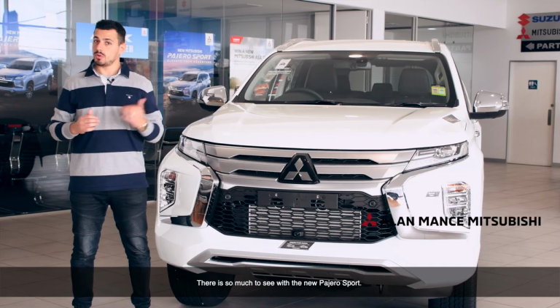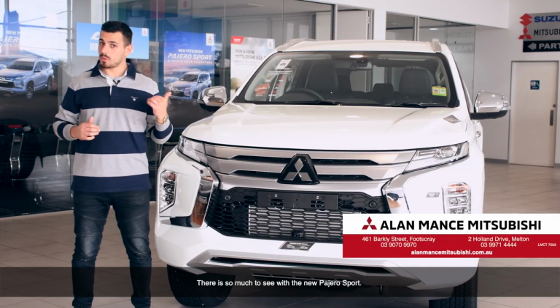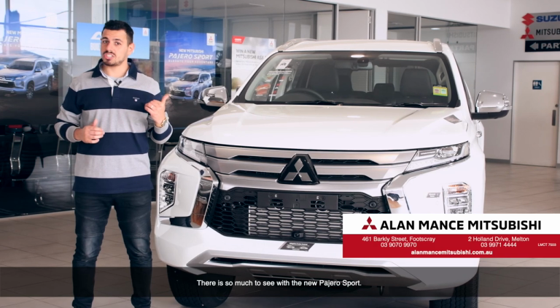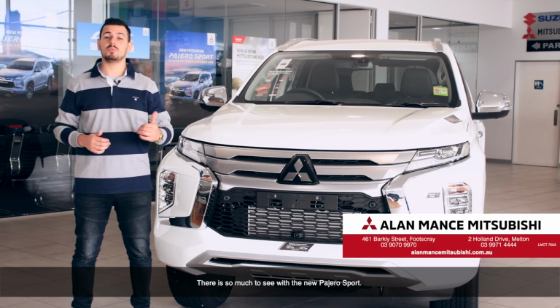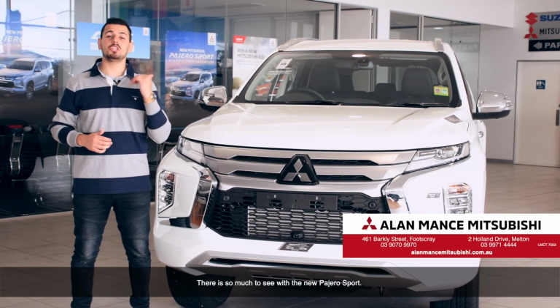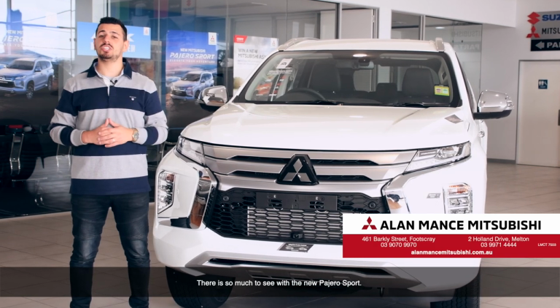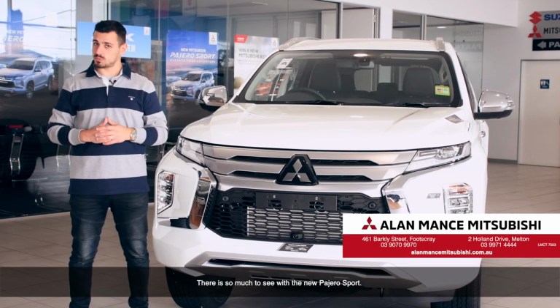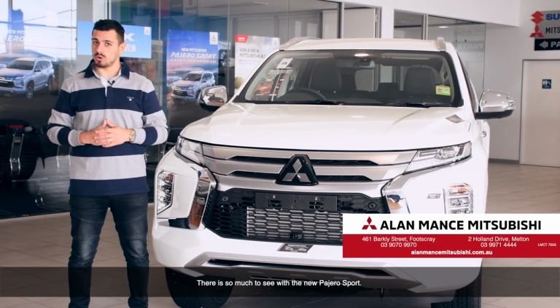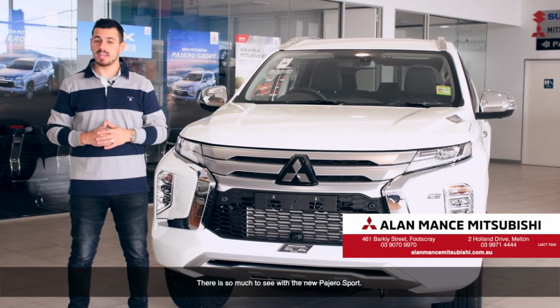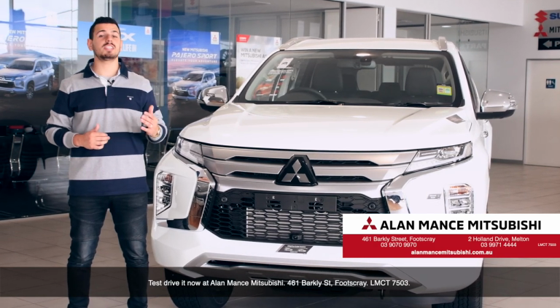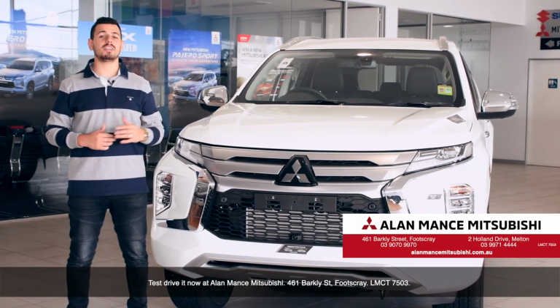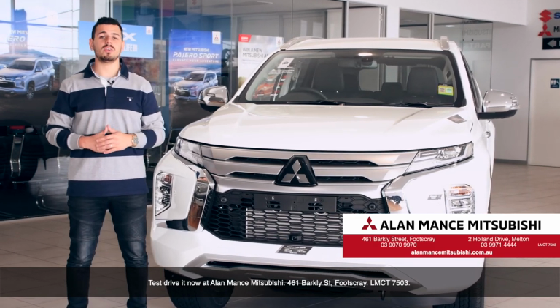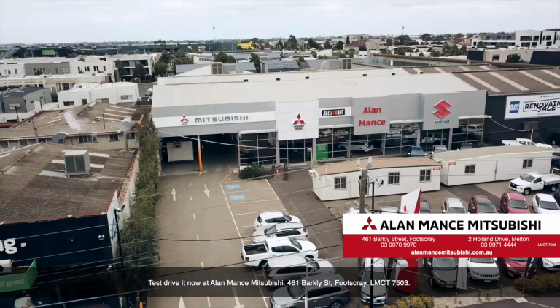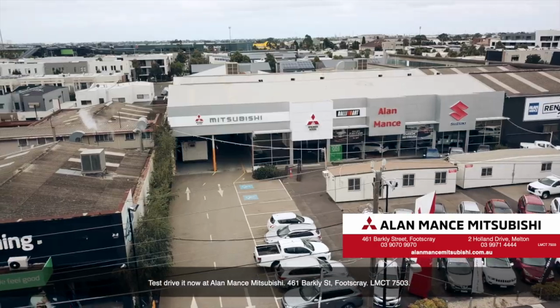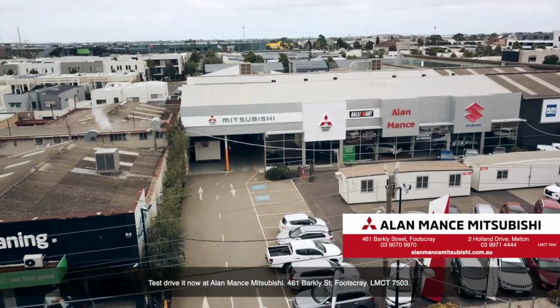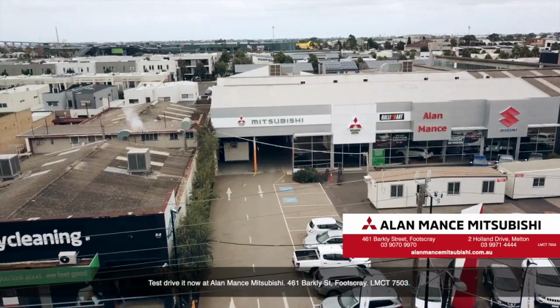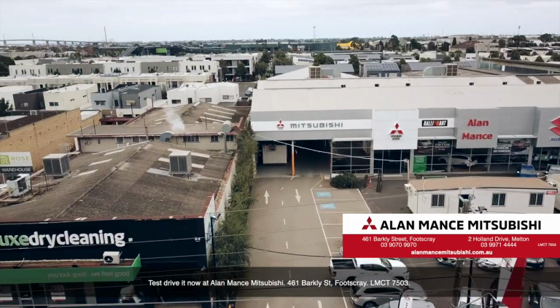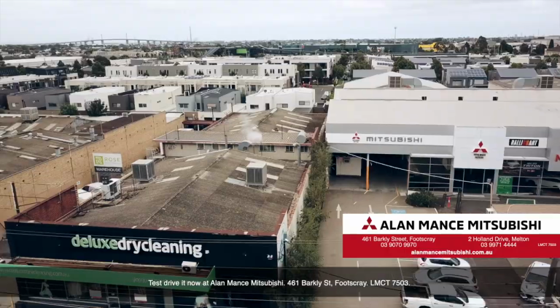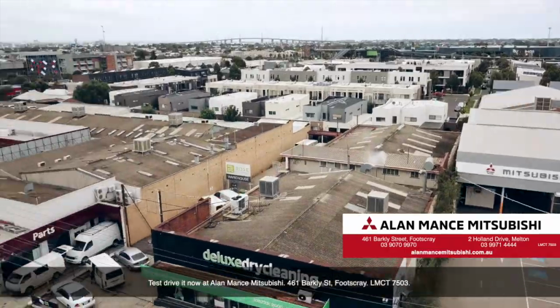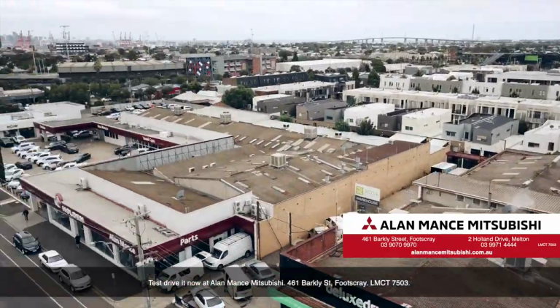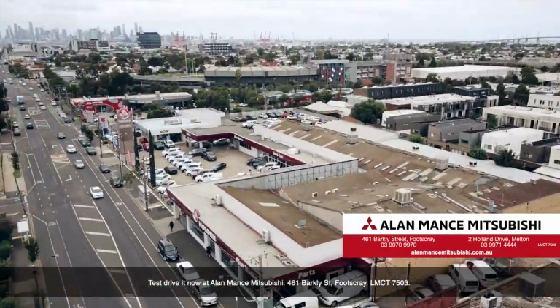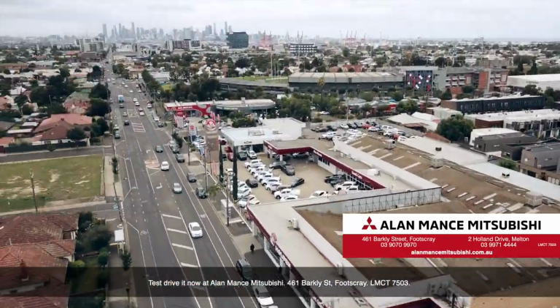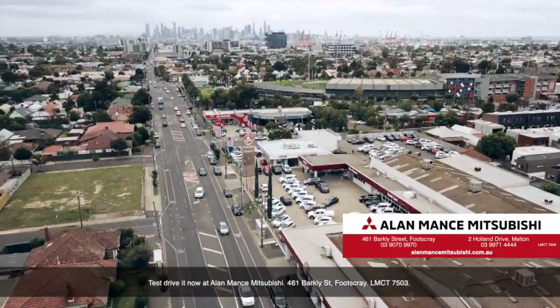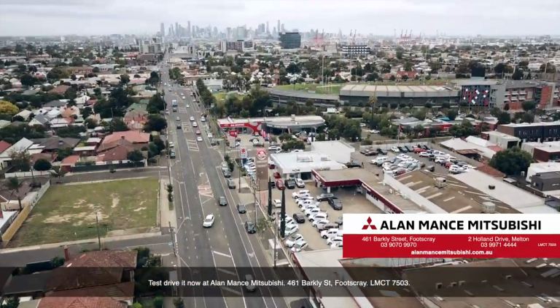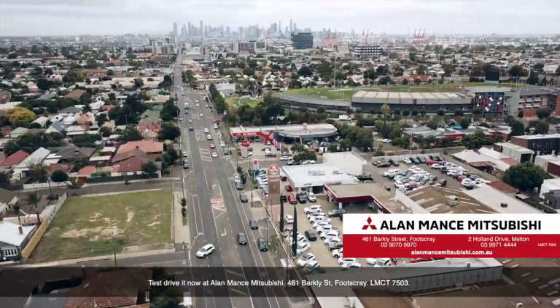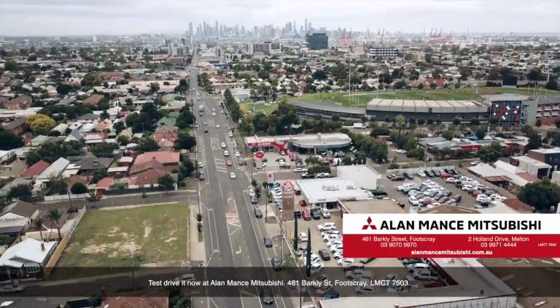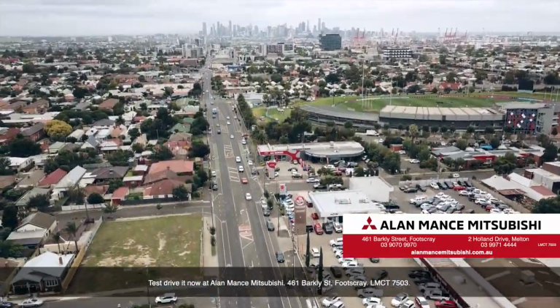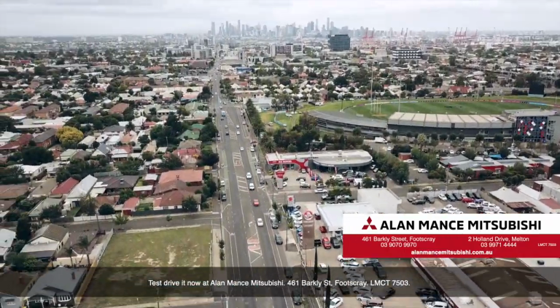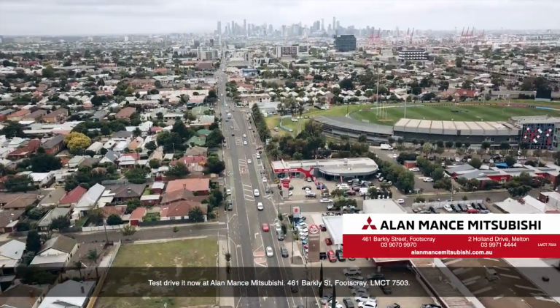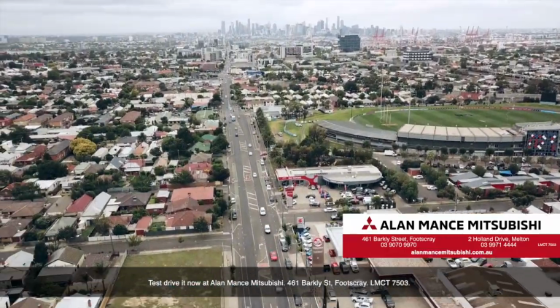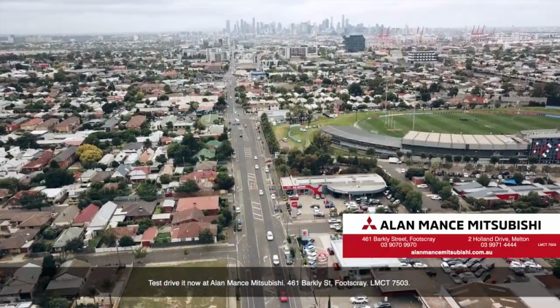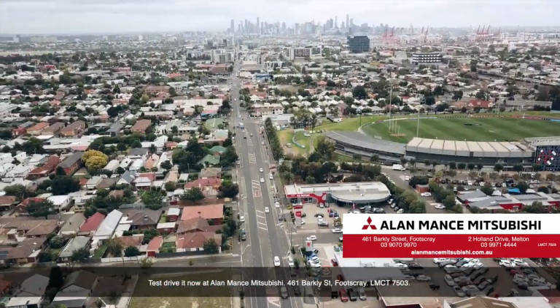There is so much to see with the new Pajero Sport. Test drive it now at Alamance Mitsubishi, 461 Barkley Street, Footscray. LMCT 7503.